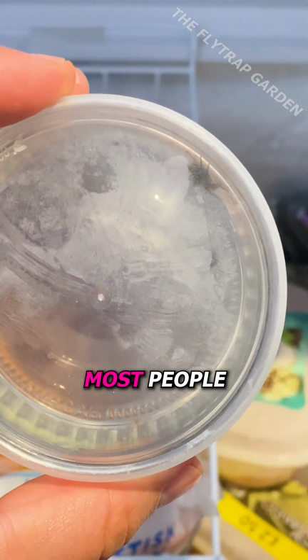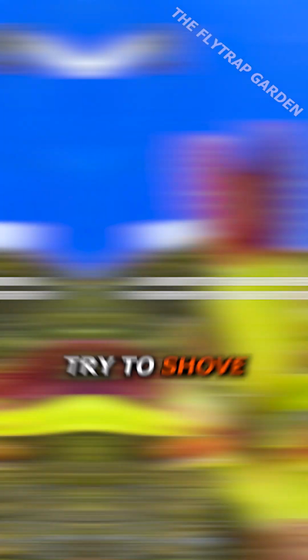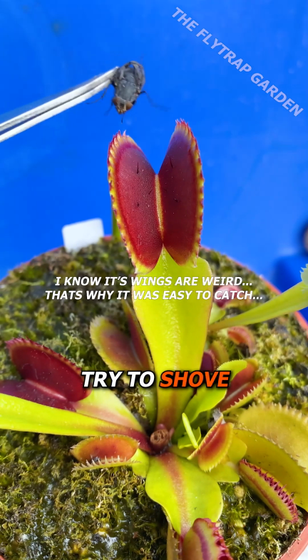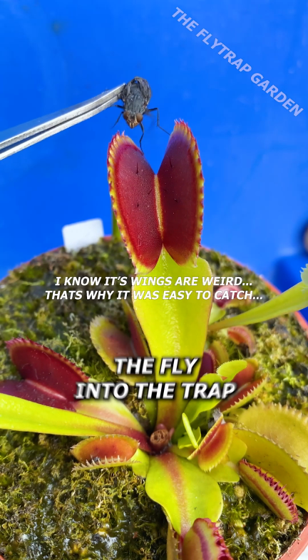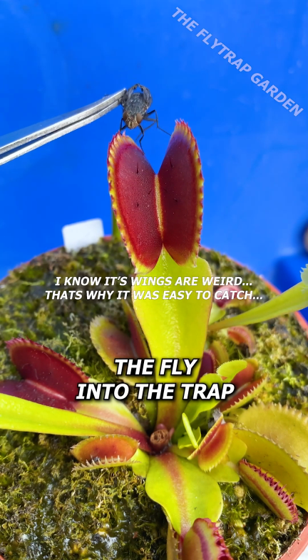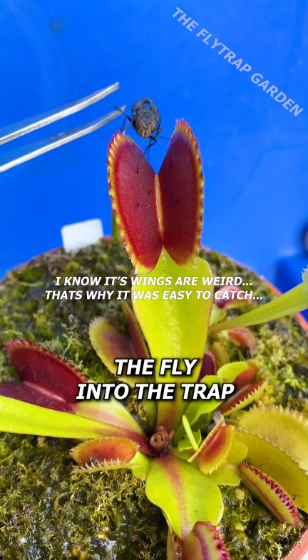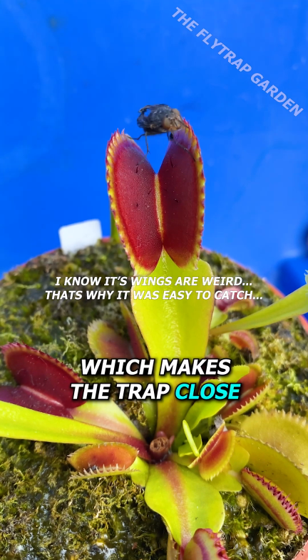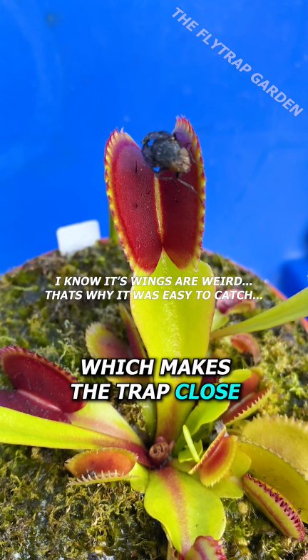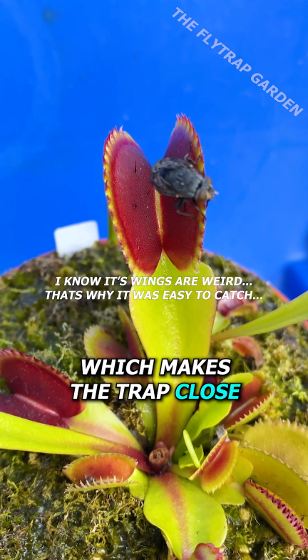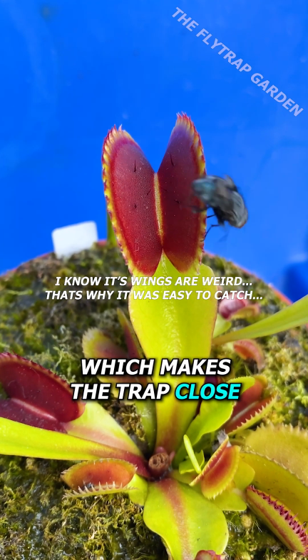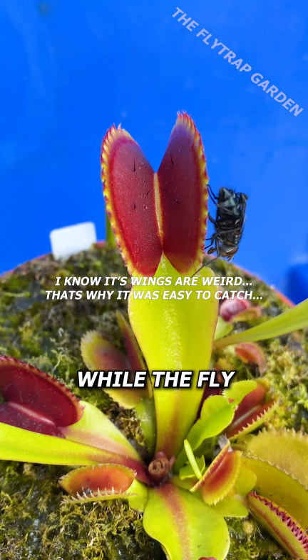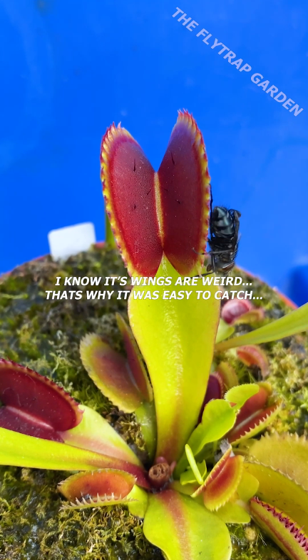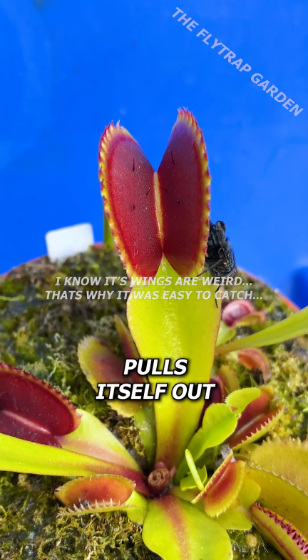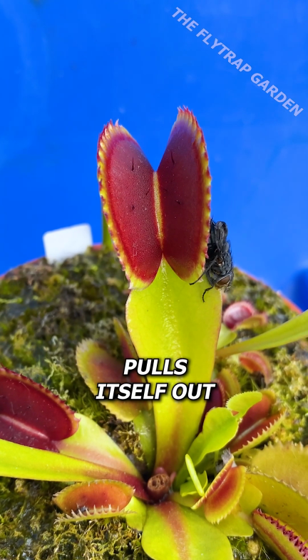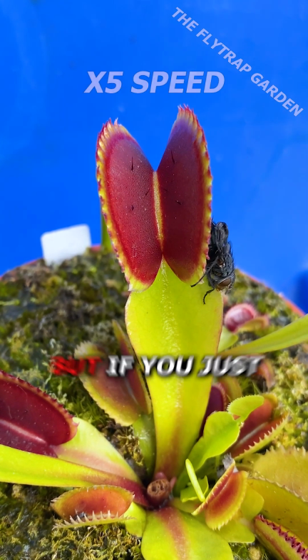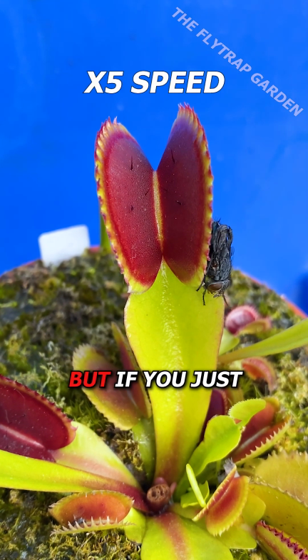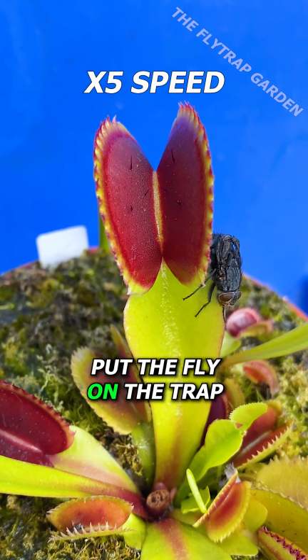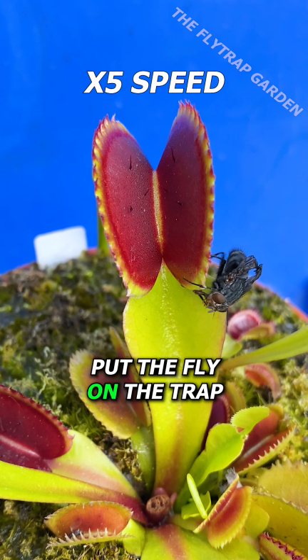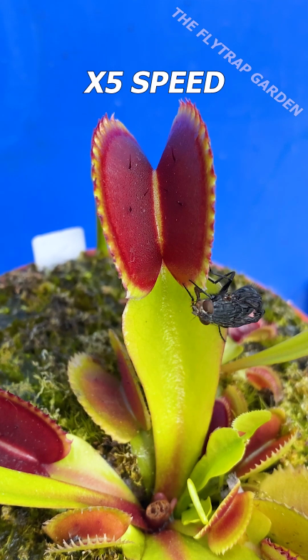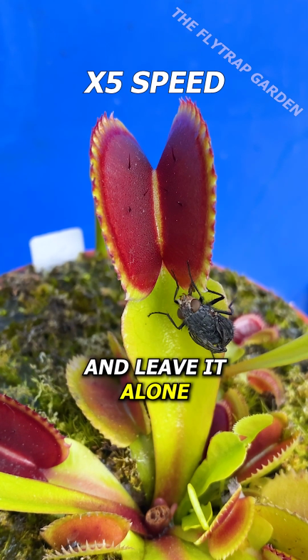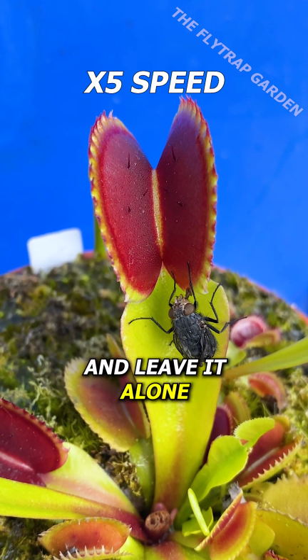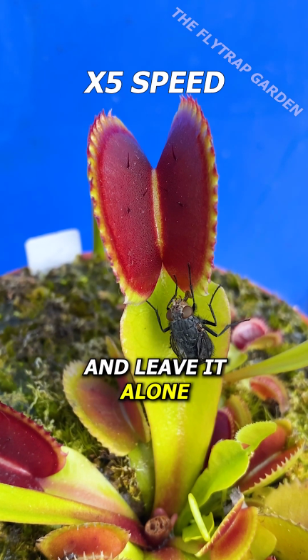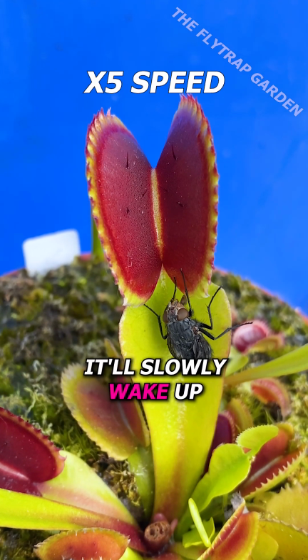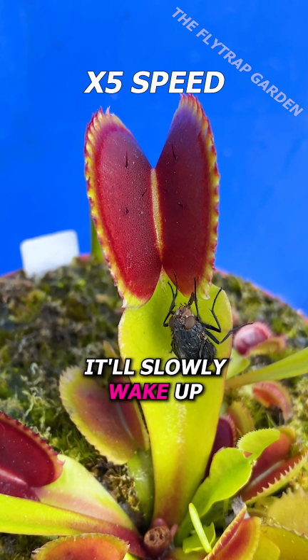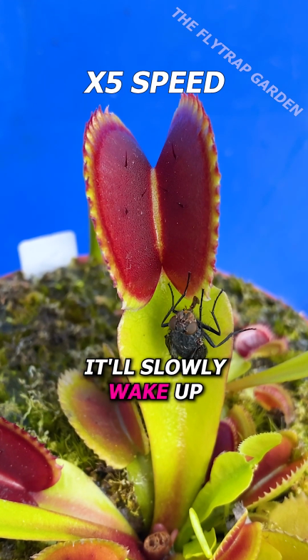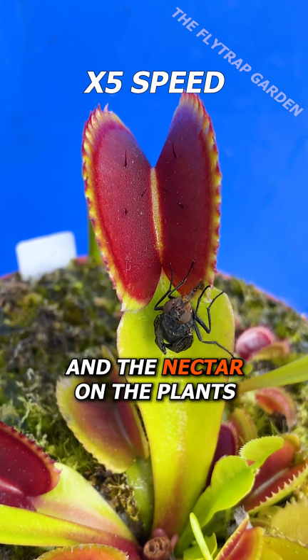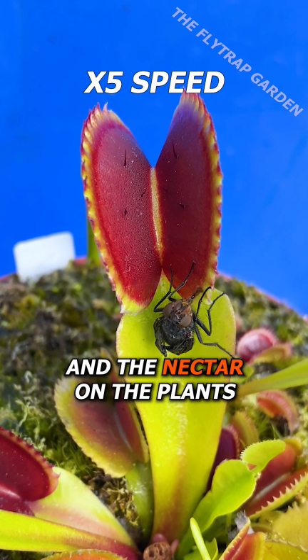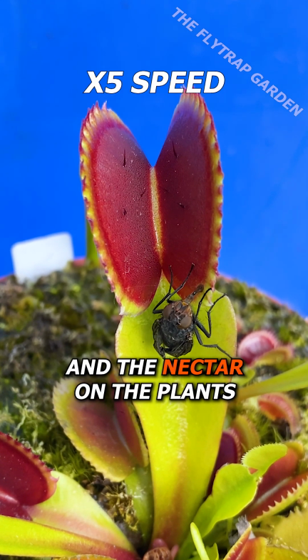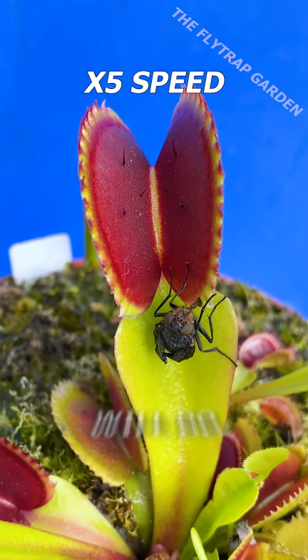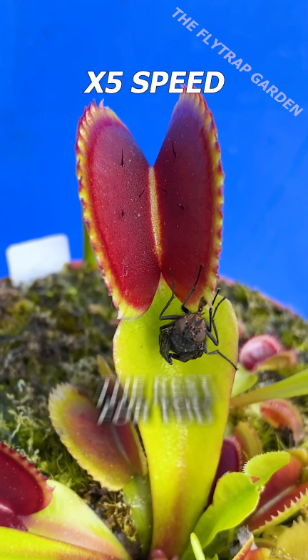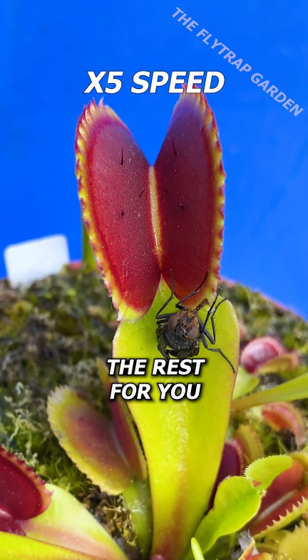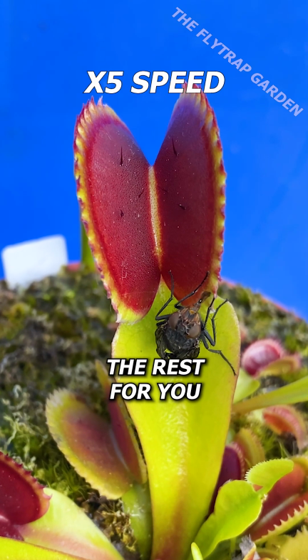Most people try to shove the fly into the trap, which makes the trap close while the fly pulls itself out. But if you just put the fly in the trap and leave it alone, it'll slowly wake up and the nectar on the plant will do the rest for you.